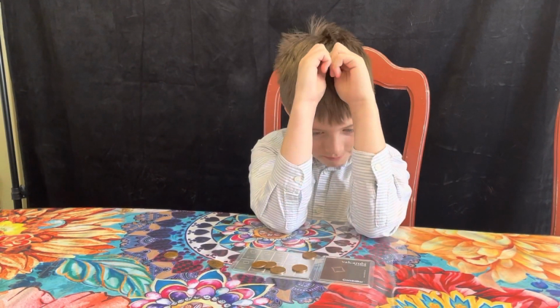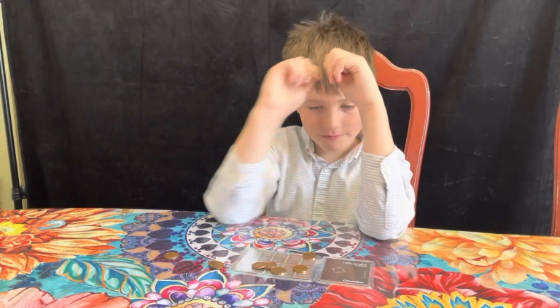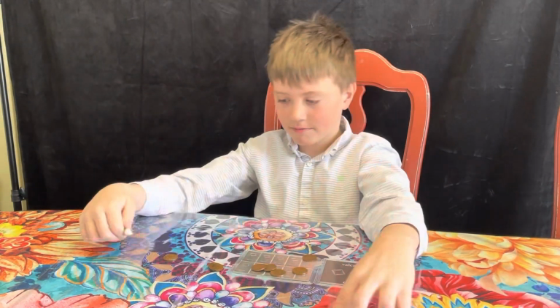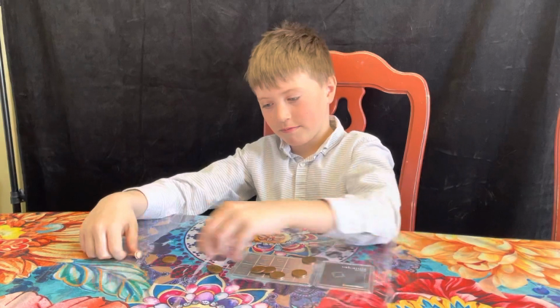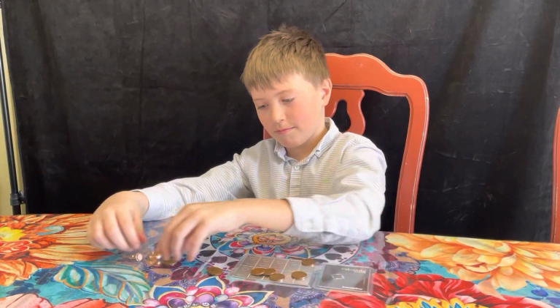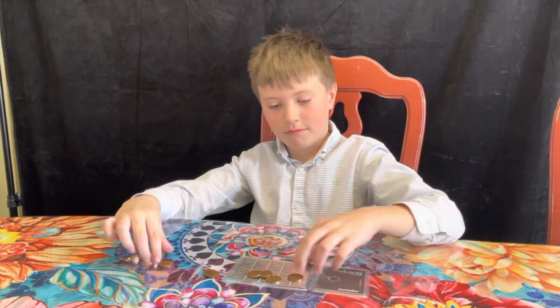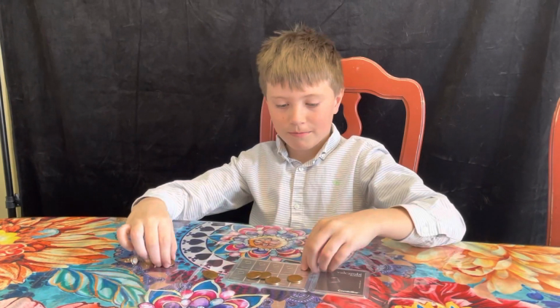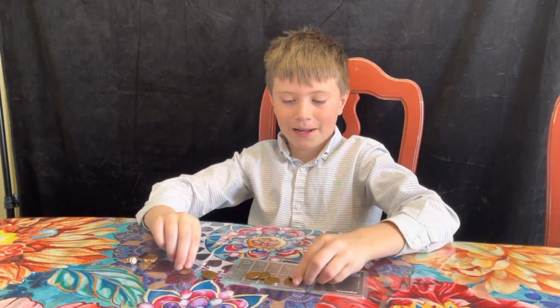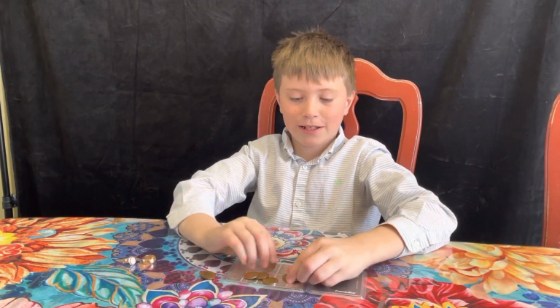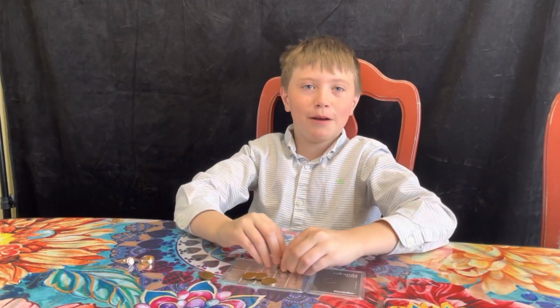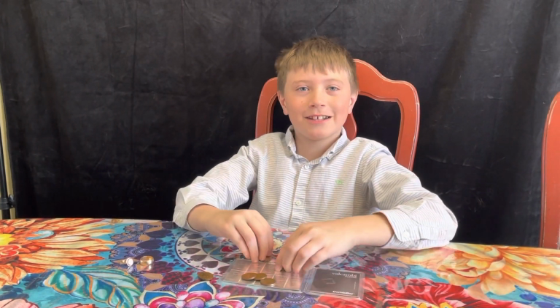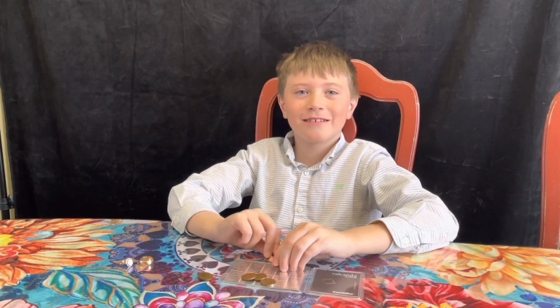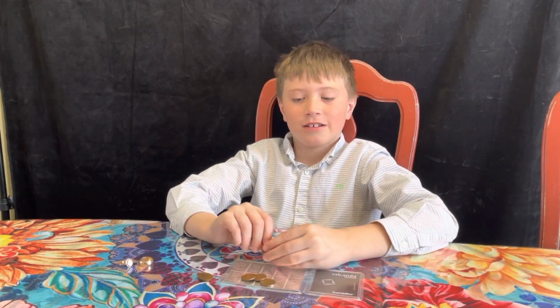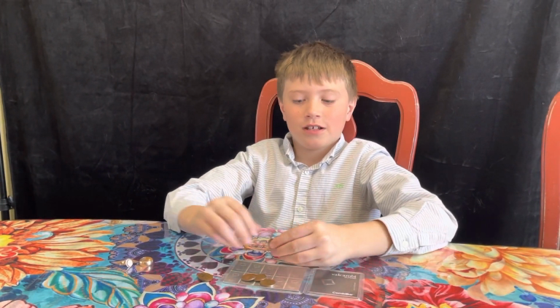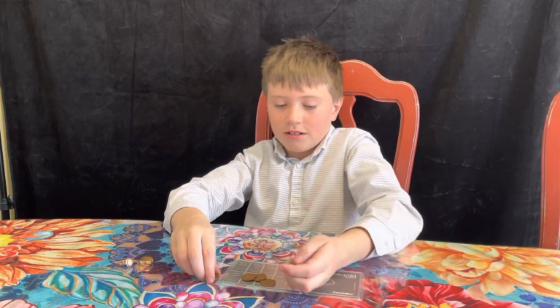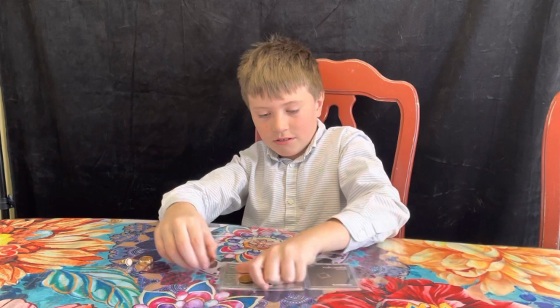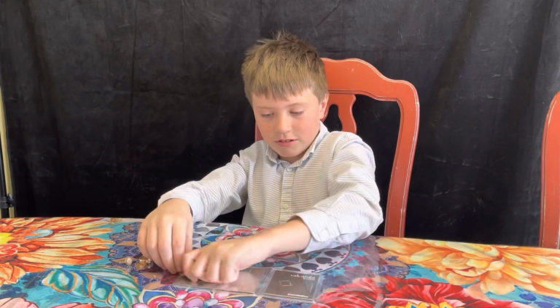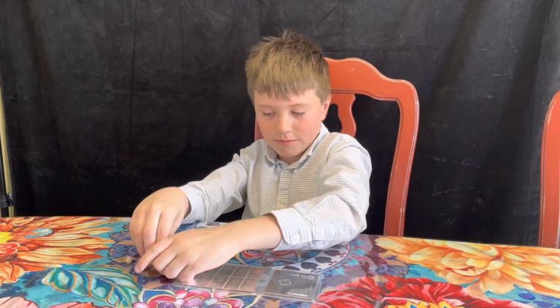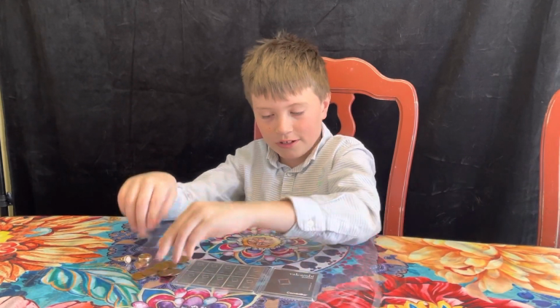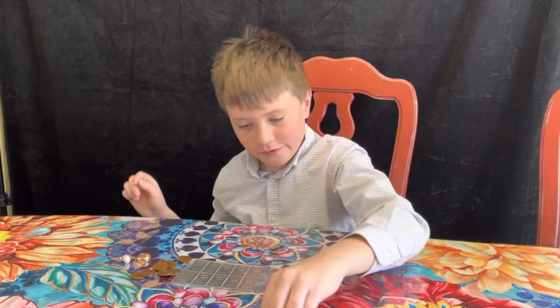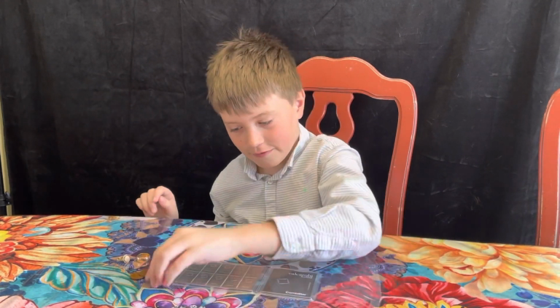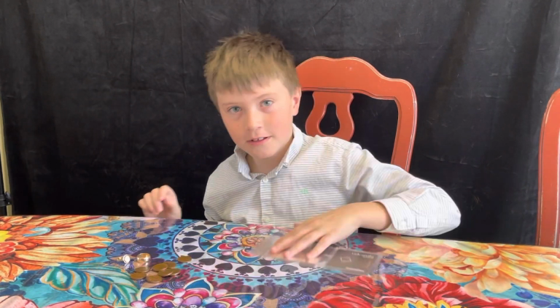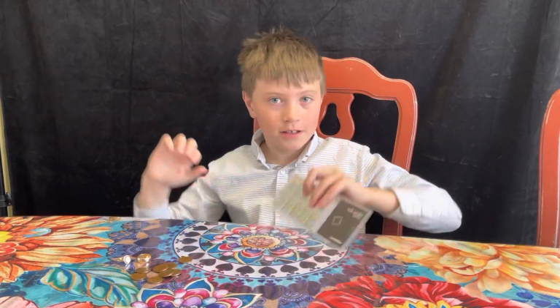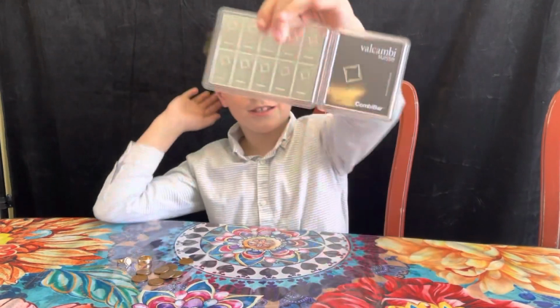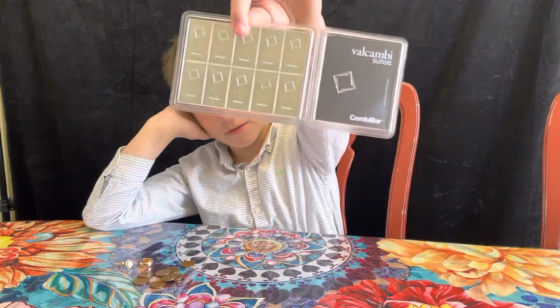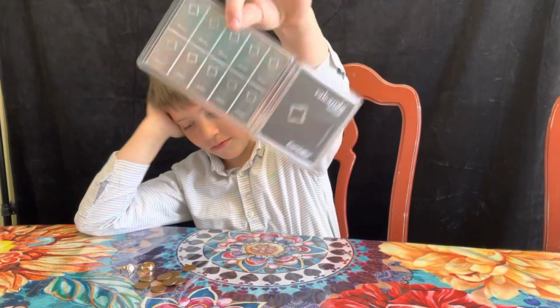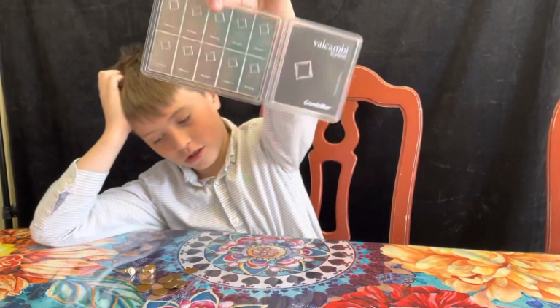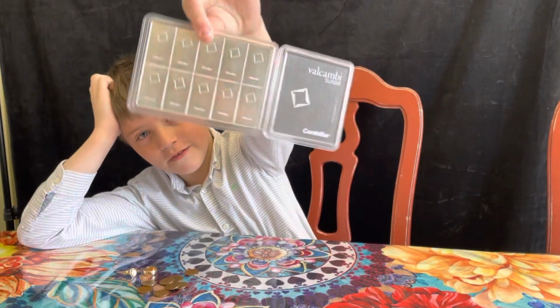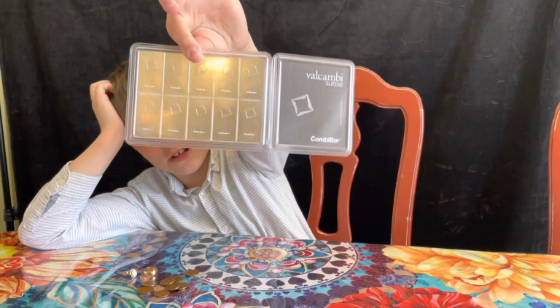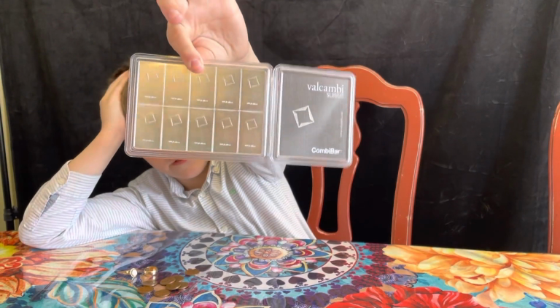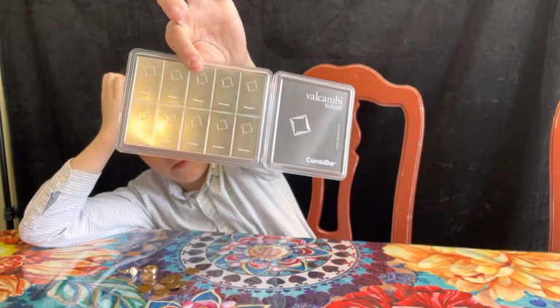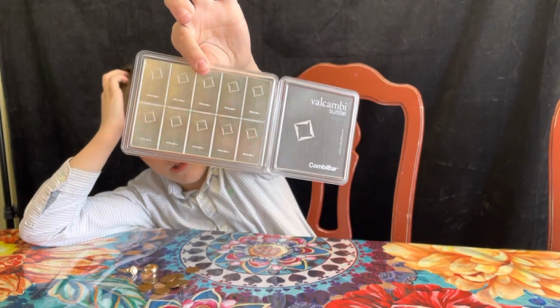What's the main mineral that's exported by Mexico? The main mineral exported by Mexico — silver. Oh, and copper. Silver. Really? Yep.